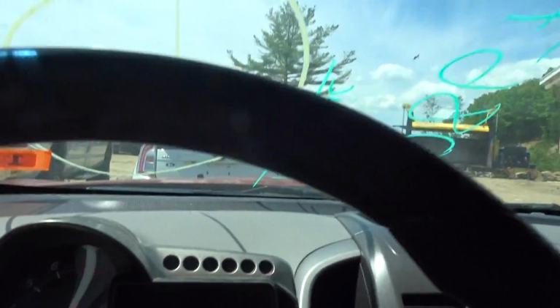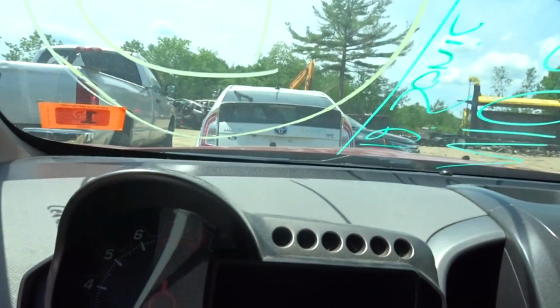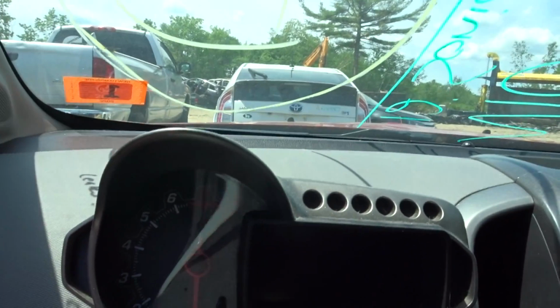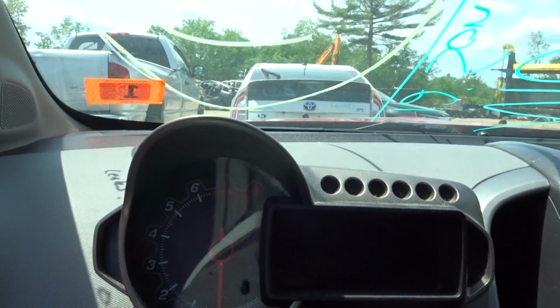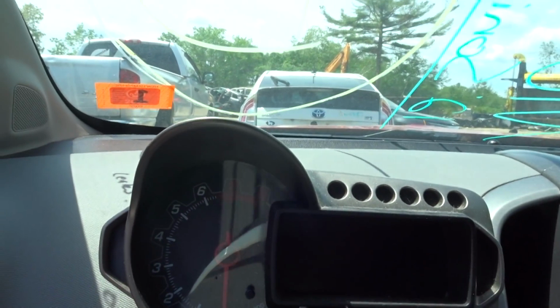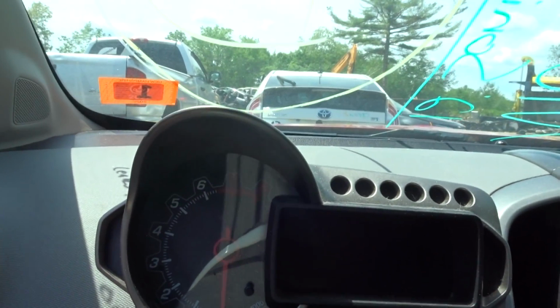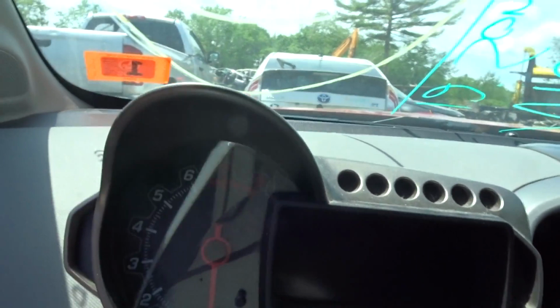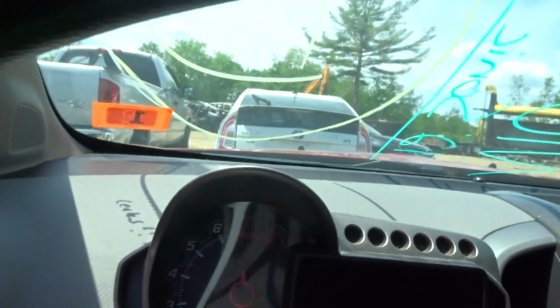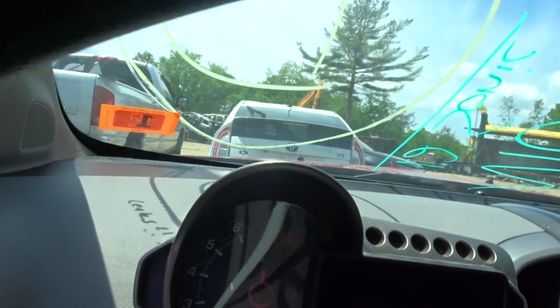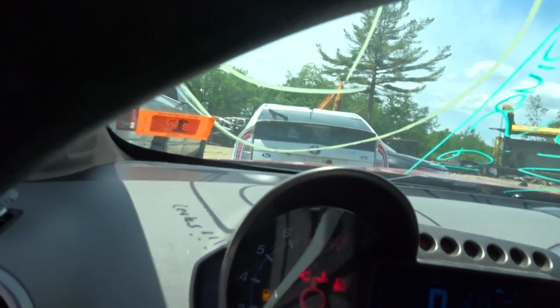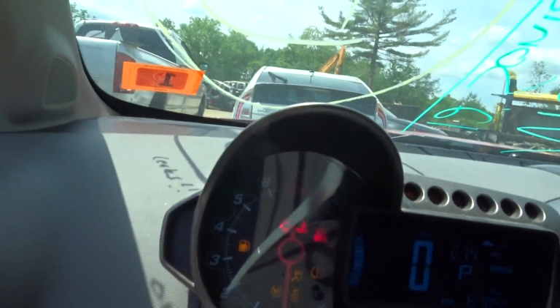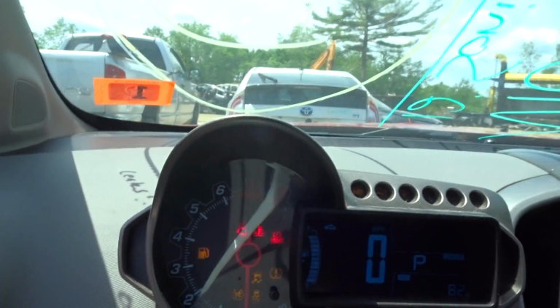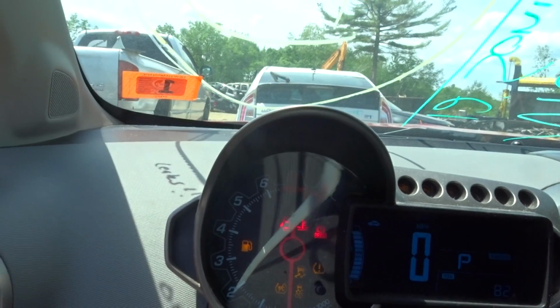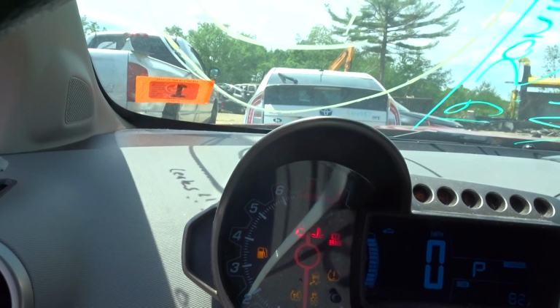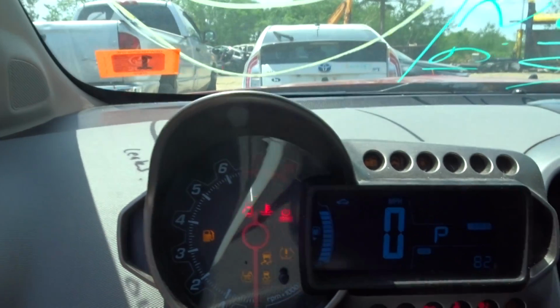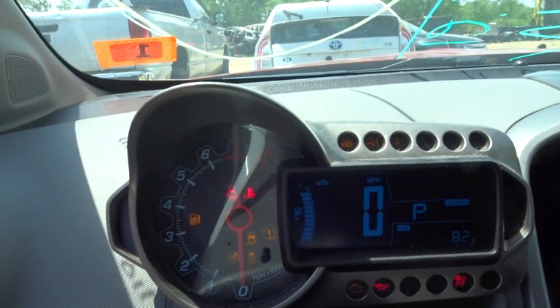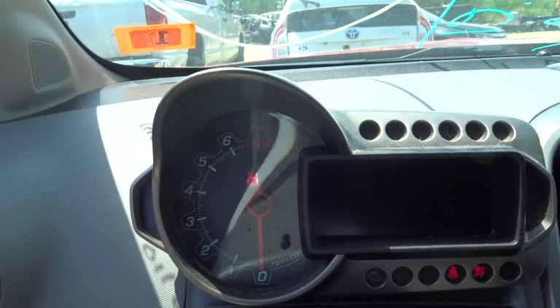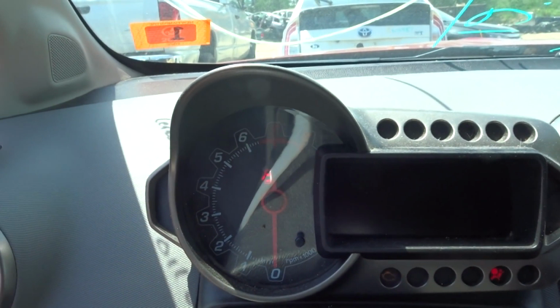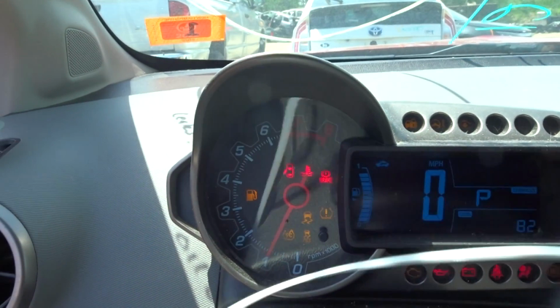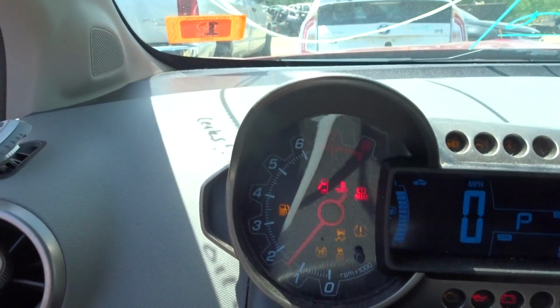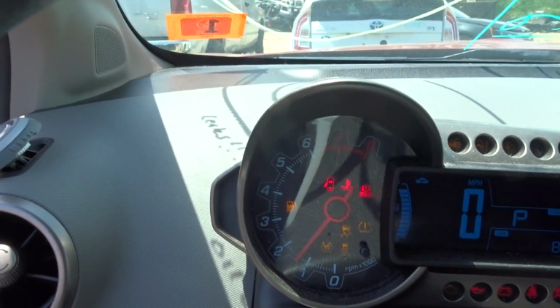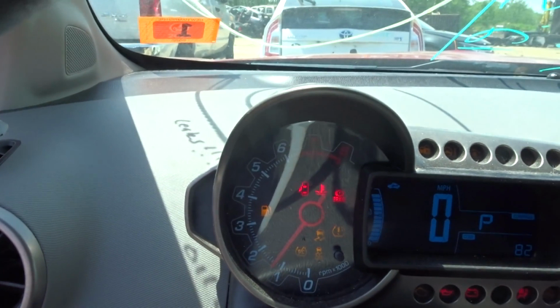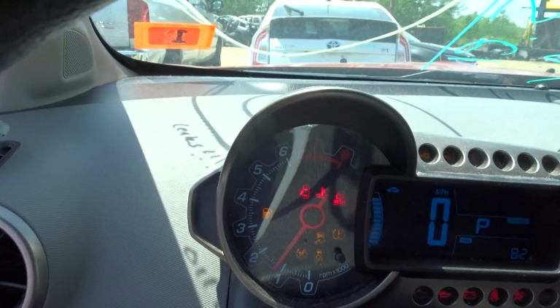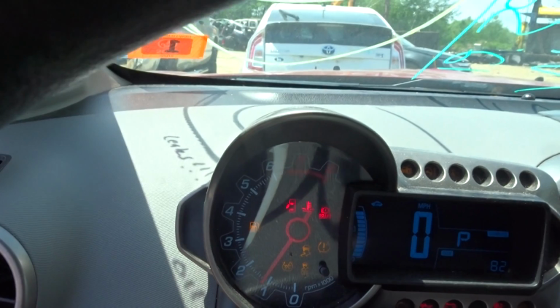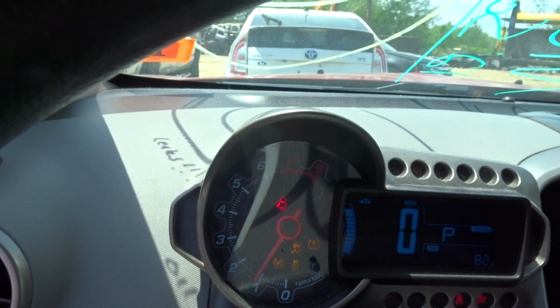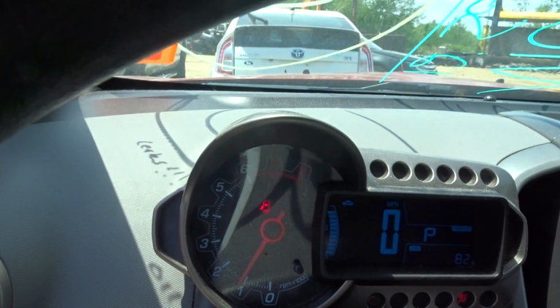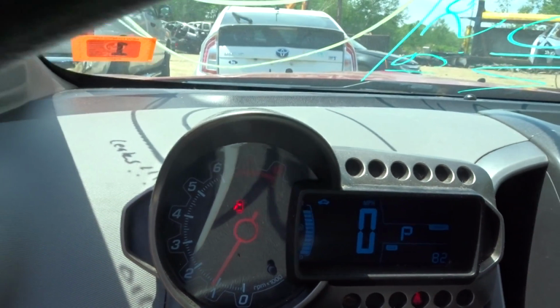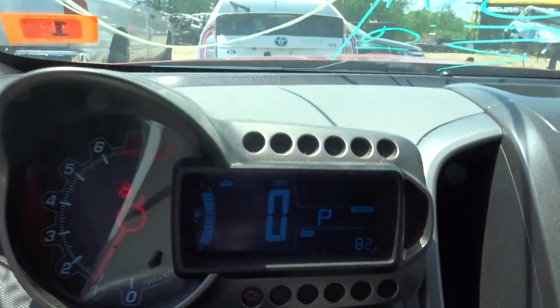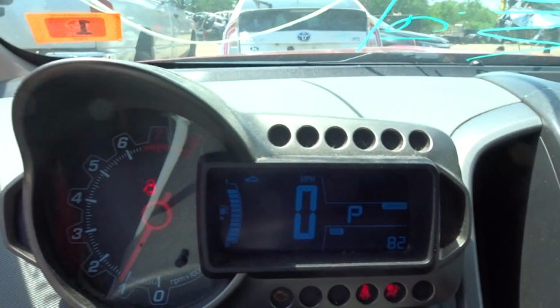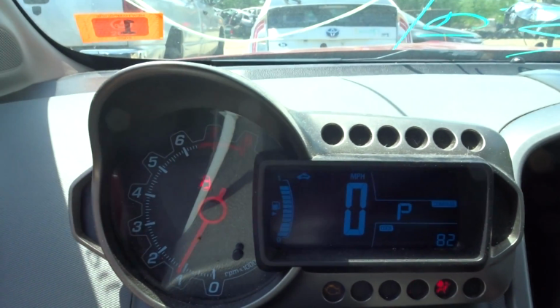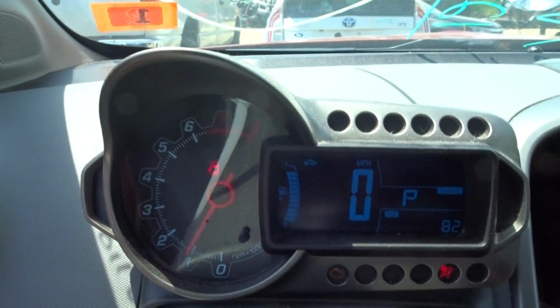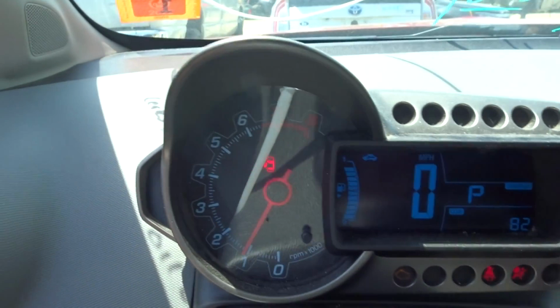Starts right up, runs great. Check engine light goes right out, runs like it should.